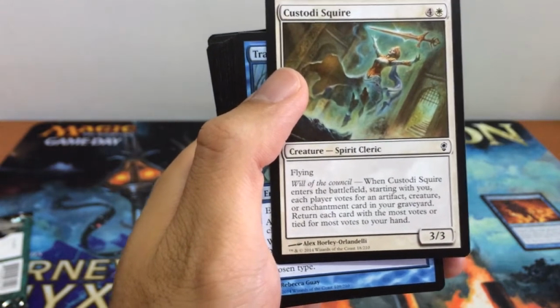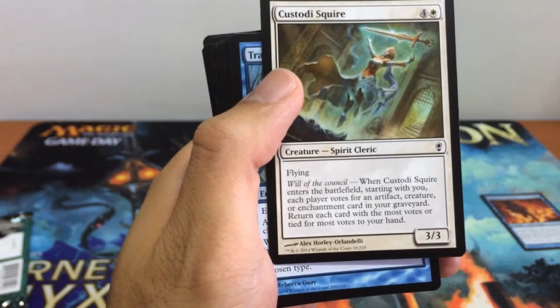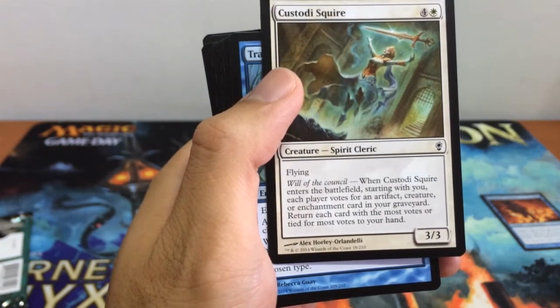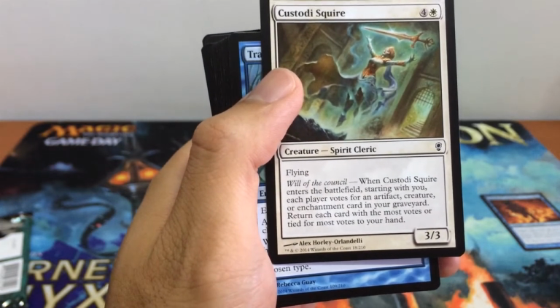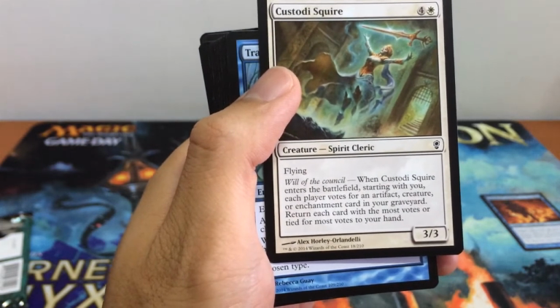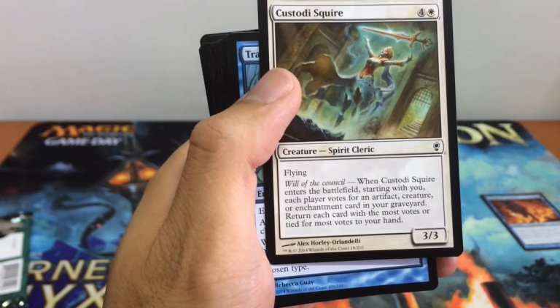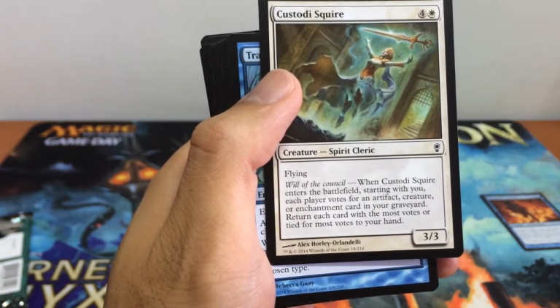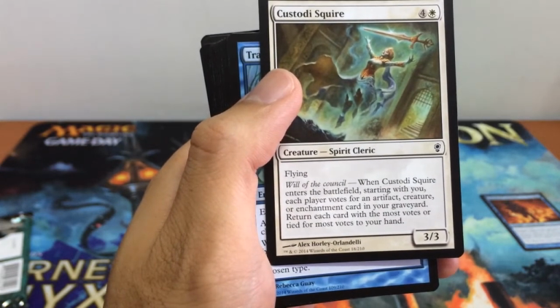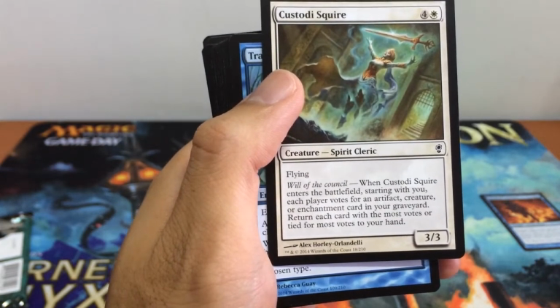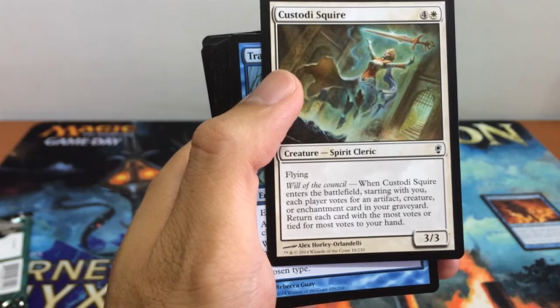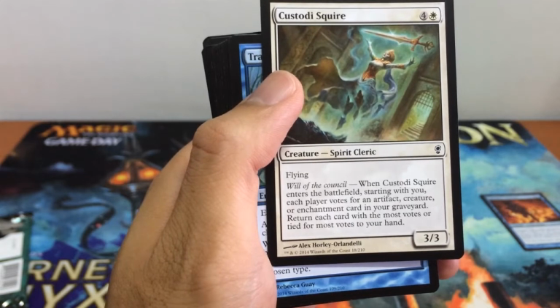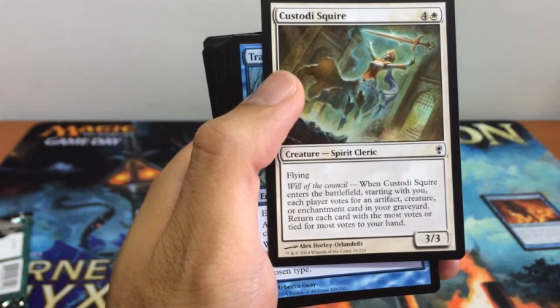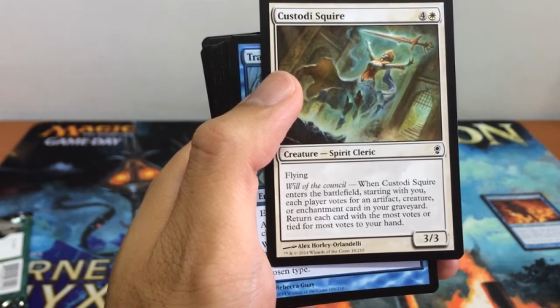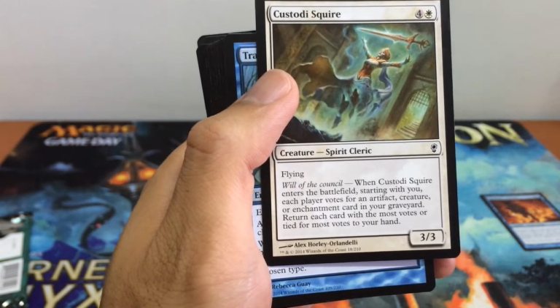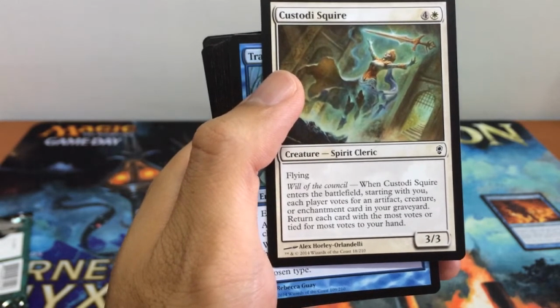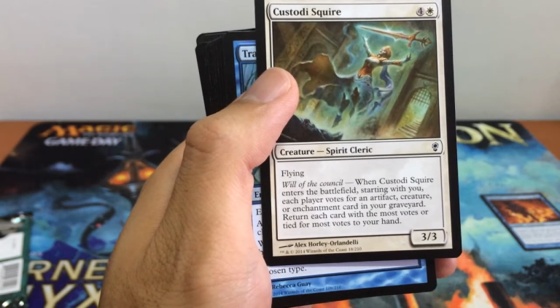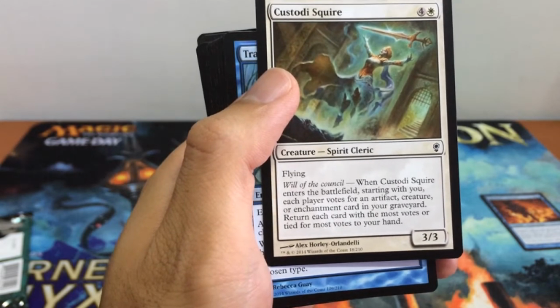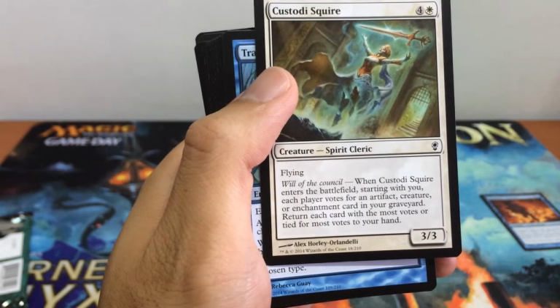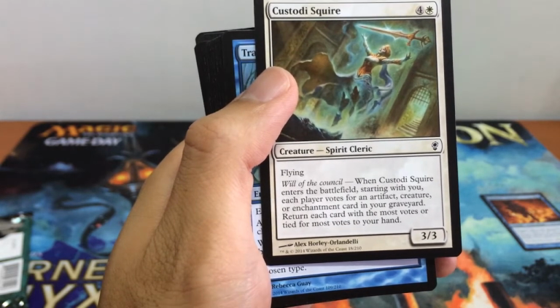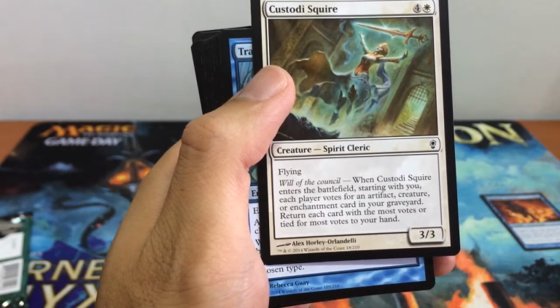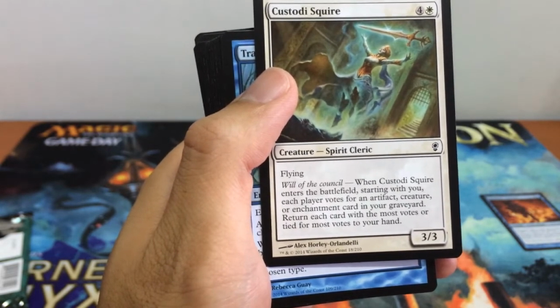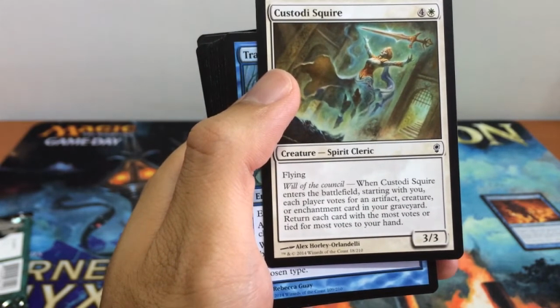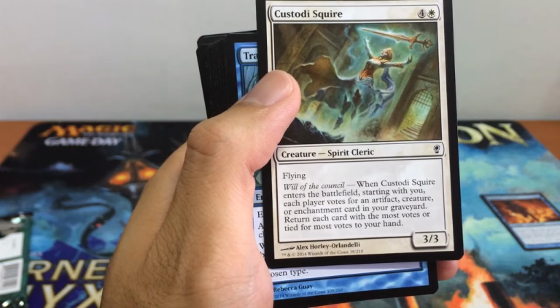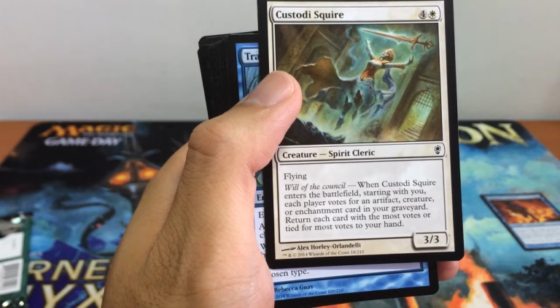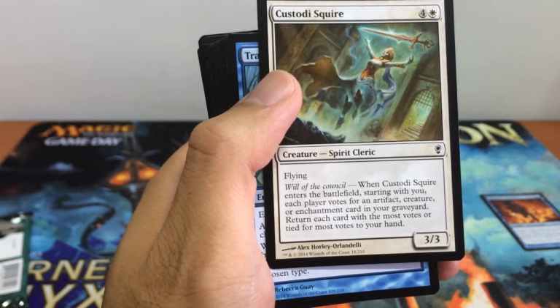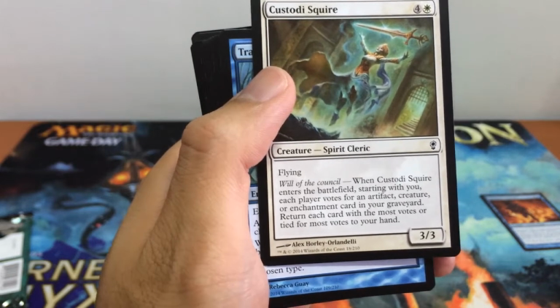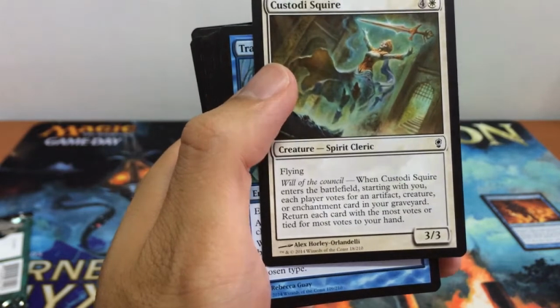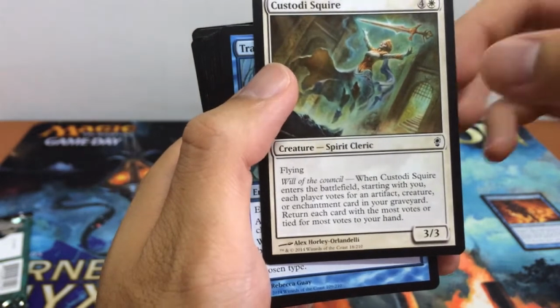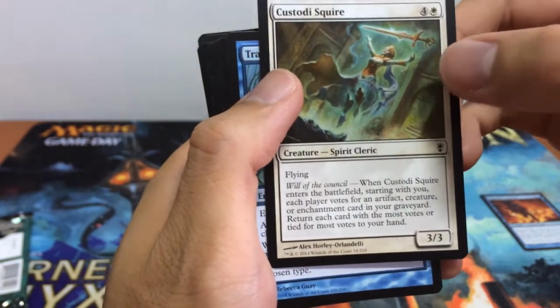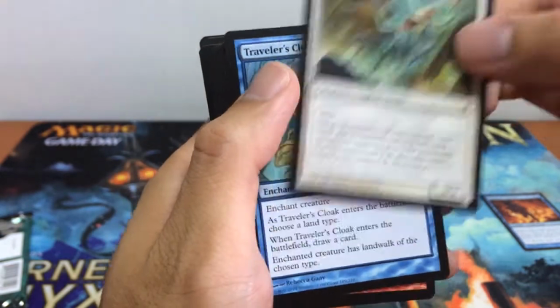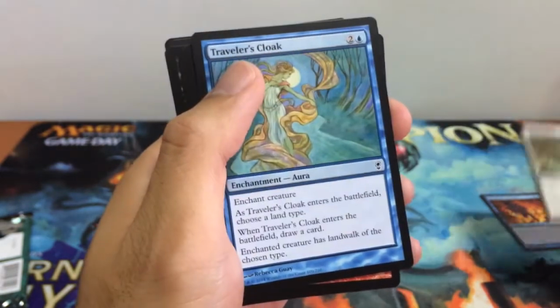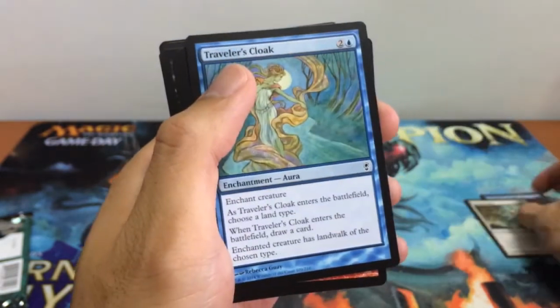It votes for an artifact, creature, or enchantment card in your graveyard, and the card with the most votes — return each card with the most votes to your hand. So pretty interesting.